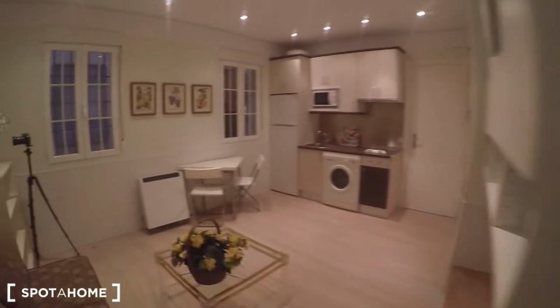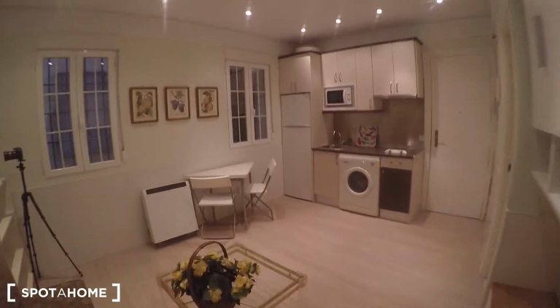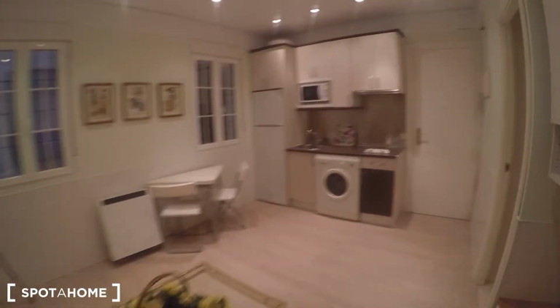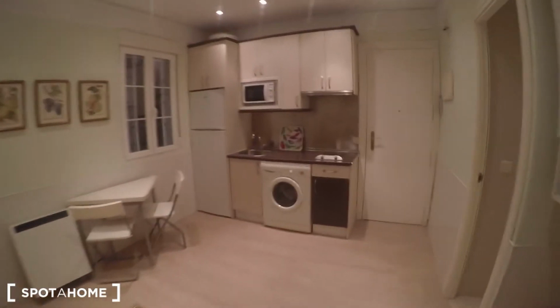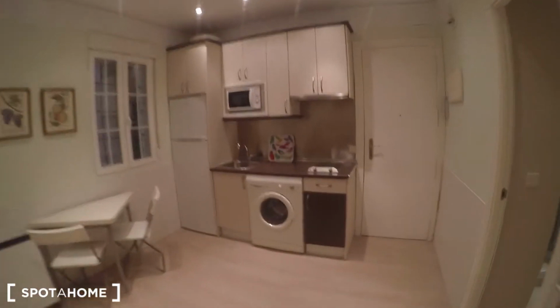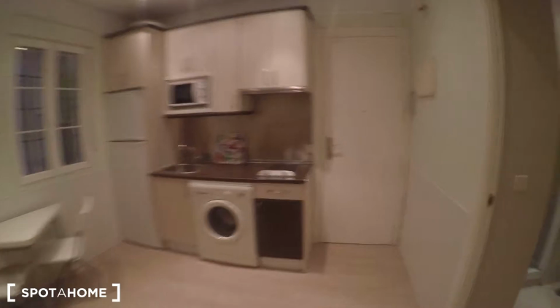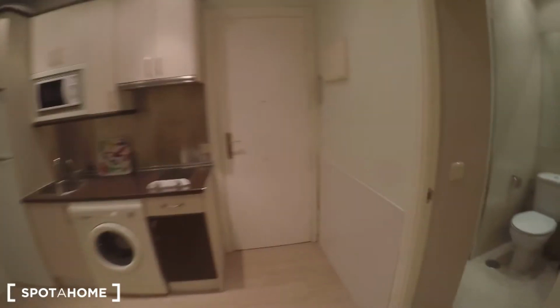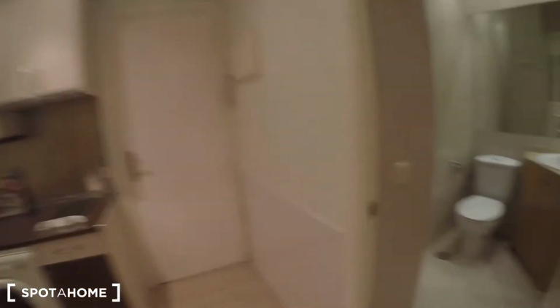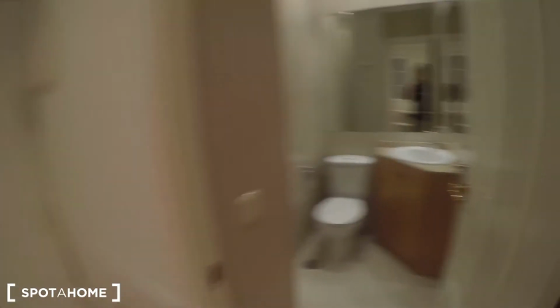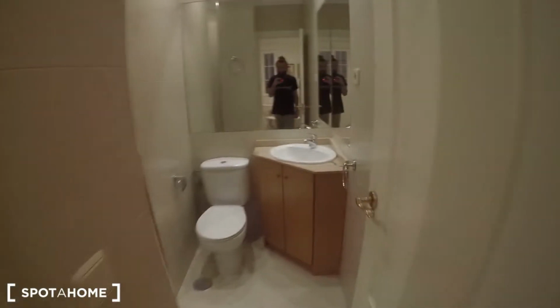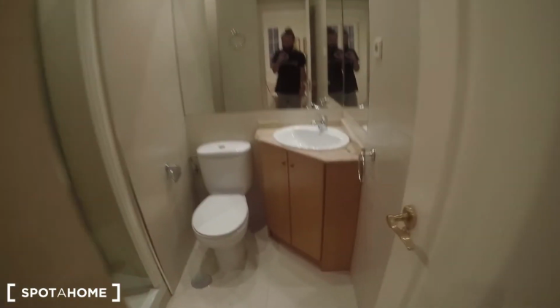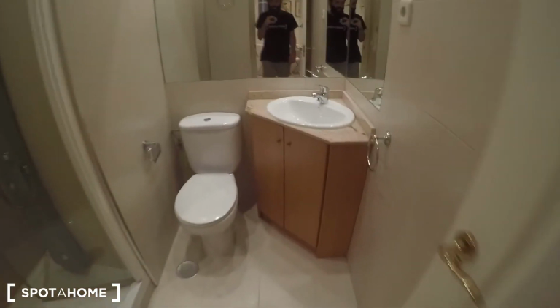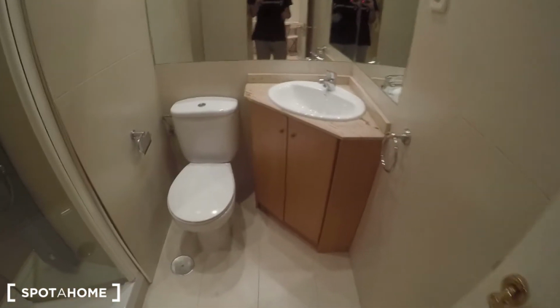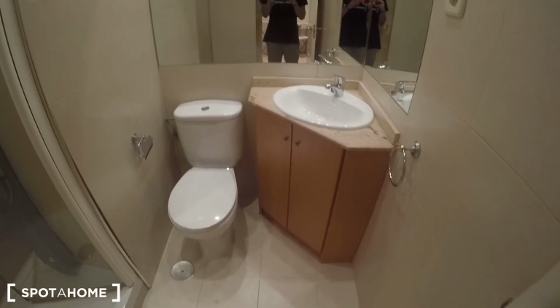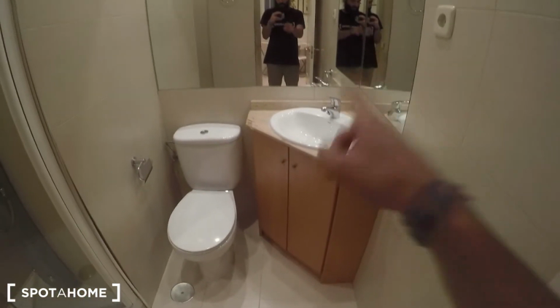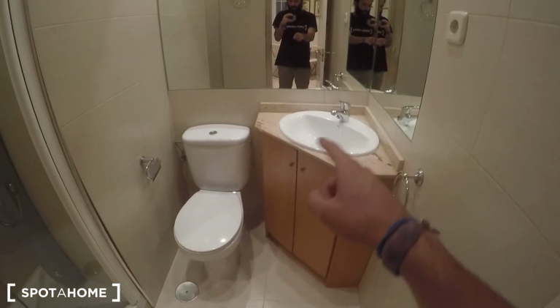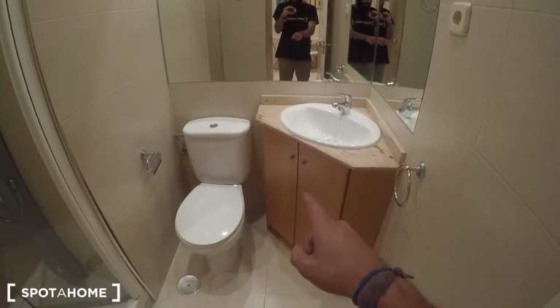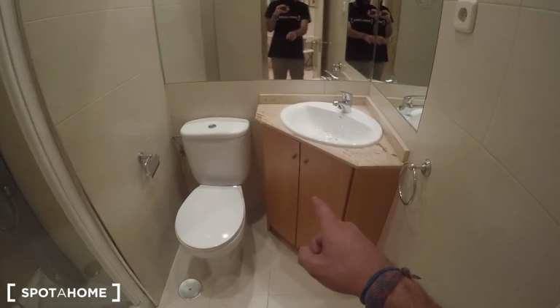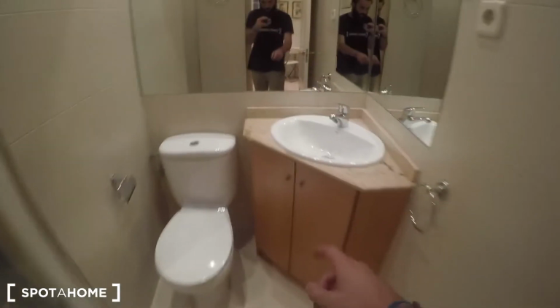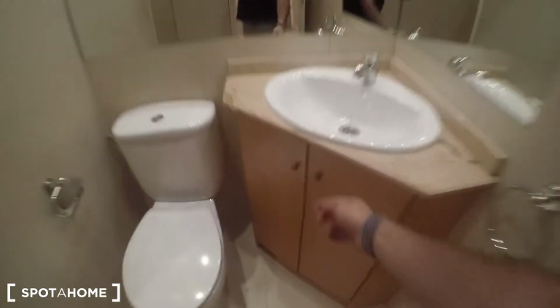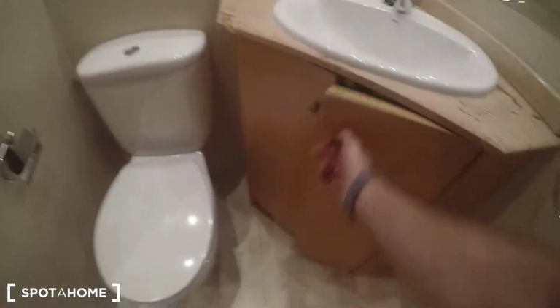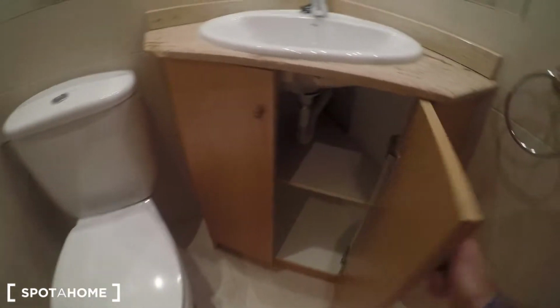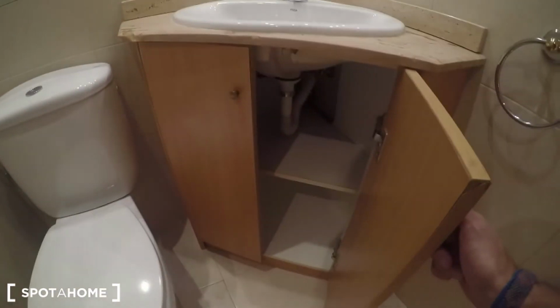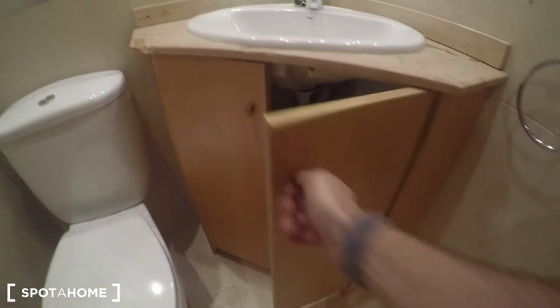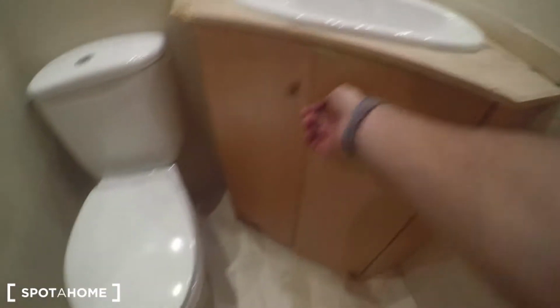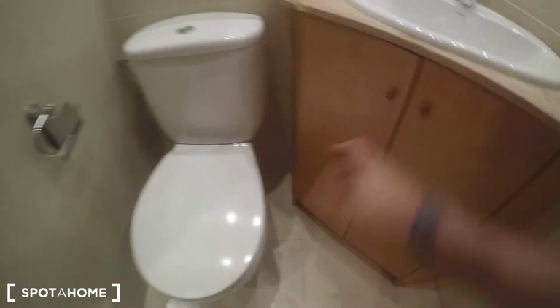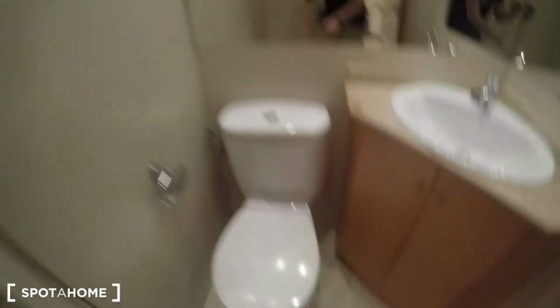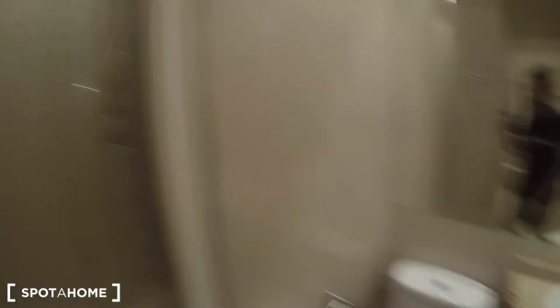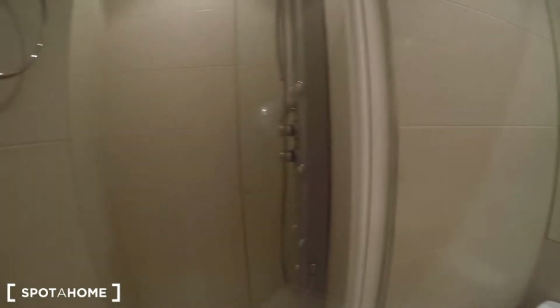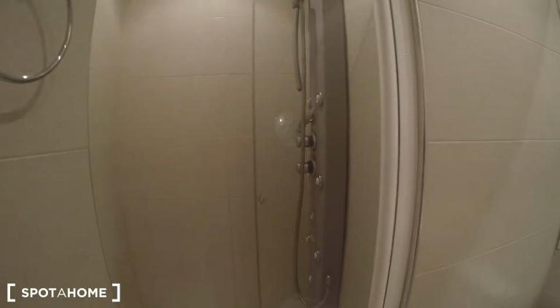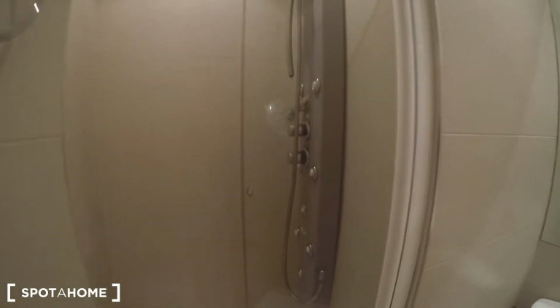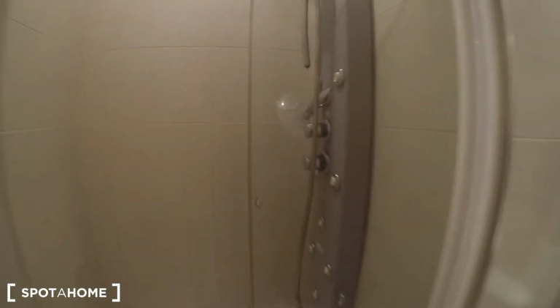Let's start with the bathroom. It's a standard bathroom that comes with the sink, some storage to keep your beauty products, the toilet, and this modern shower in here.